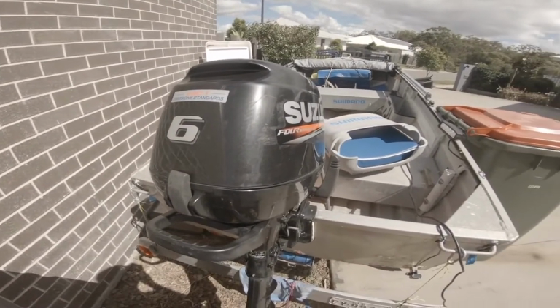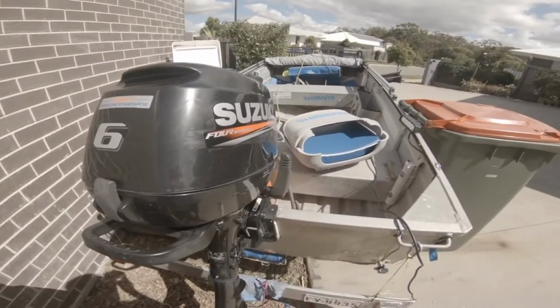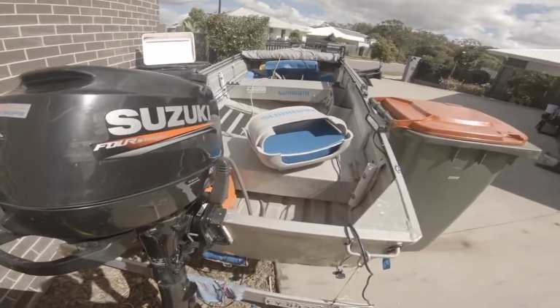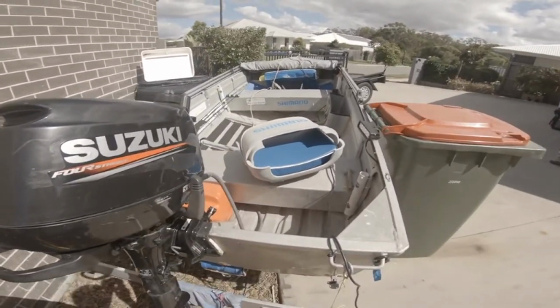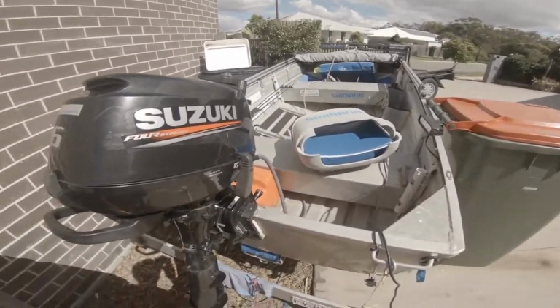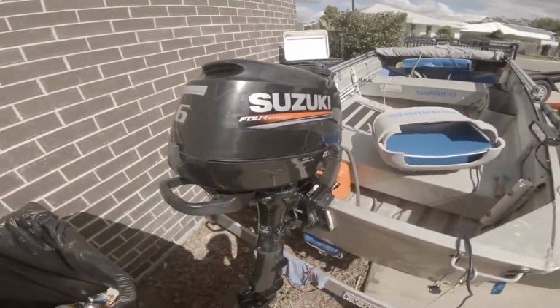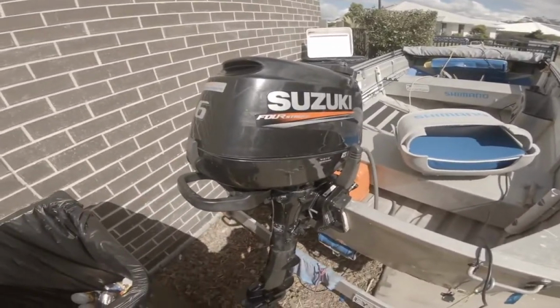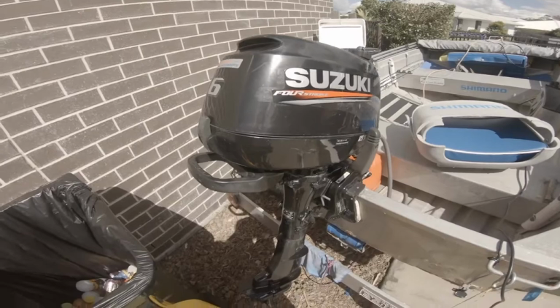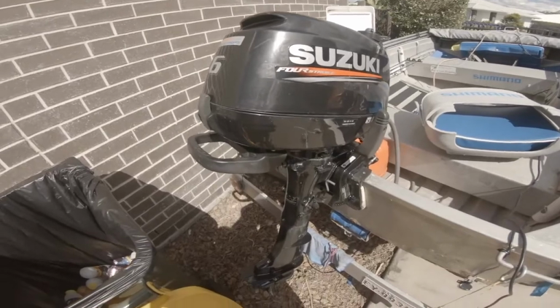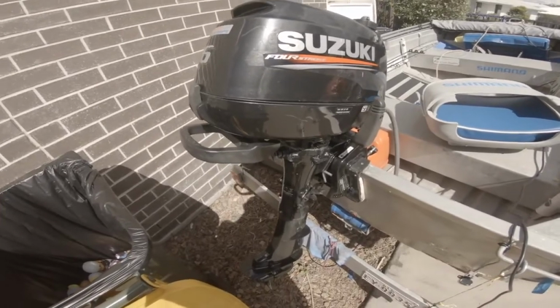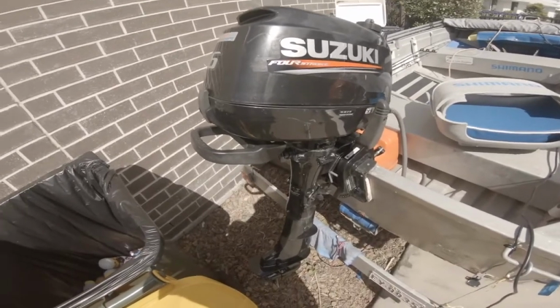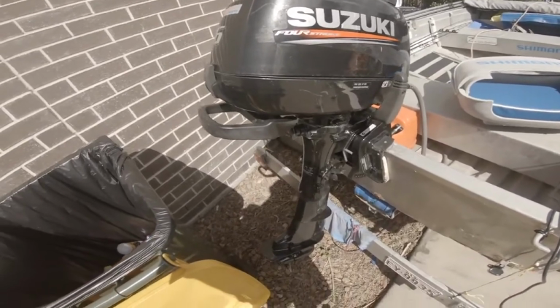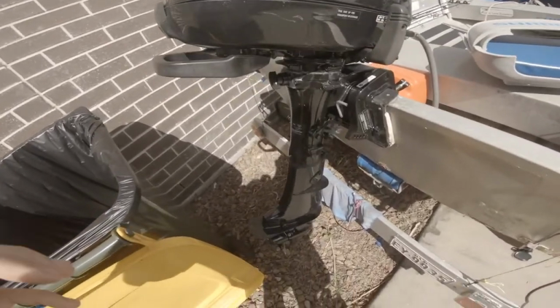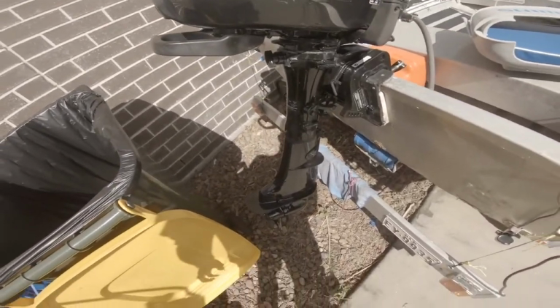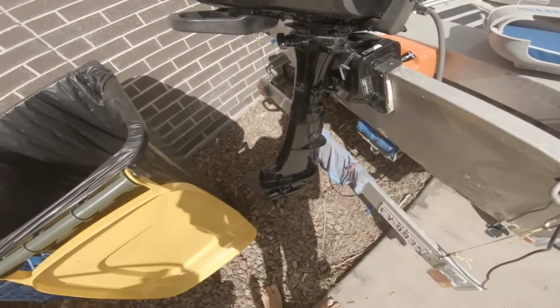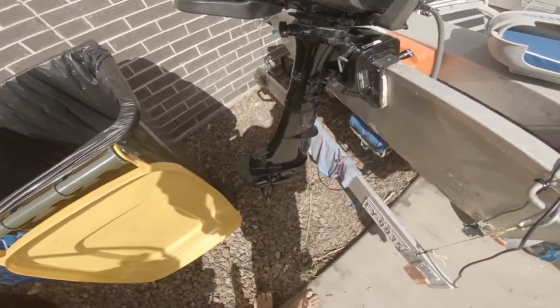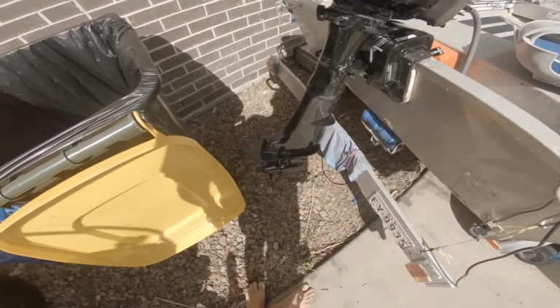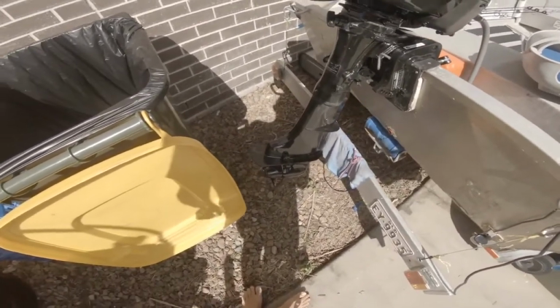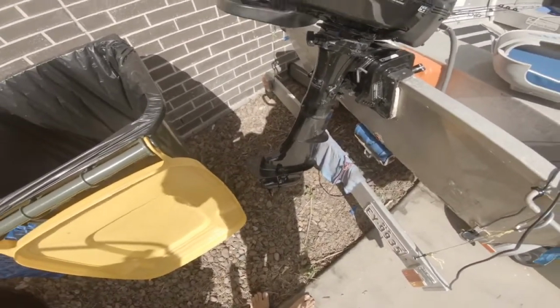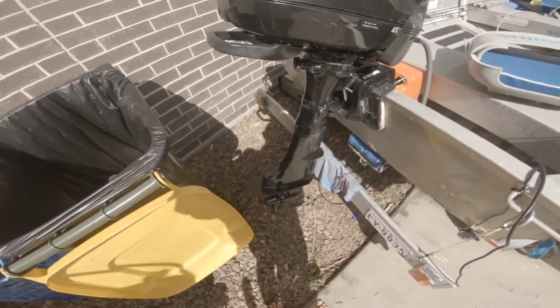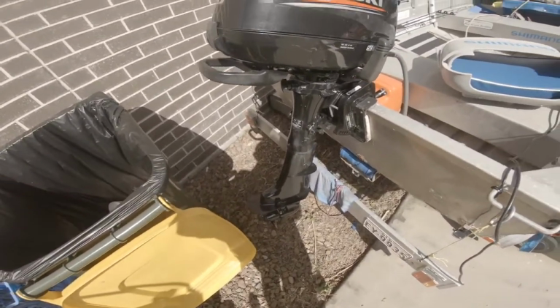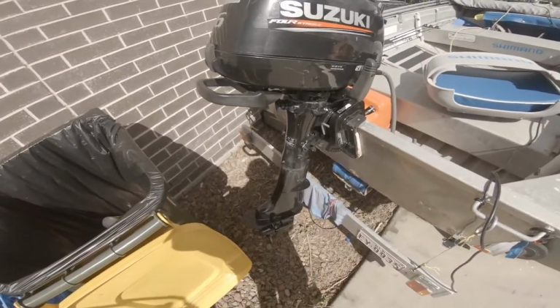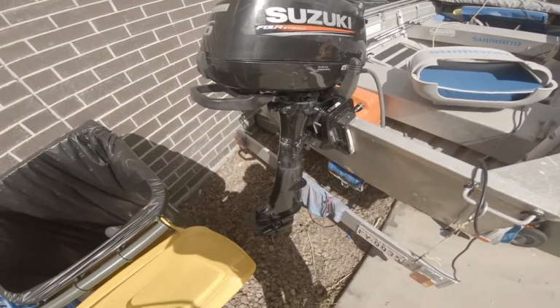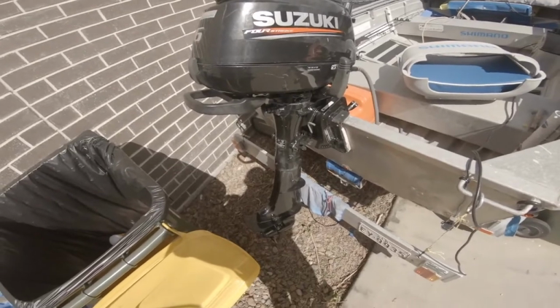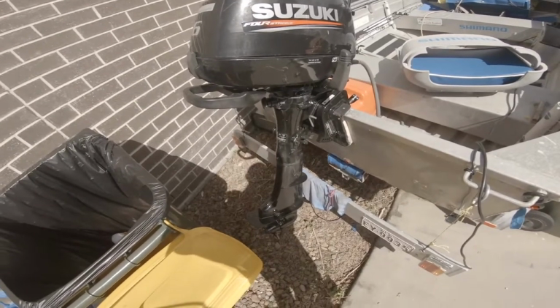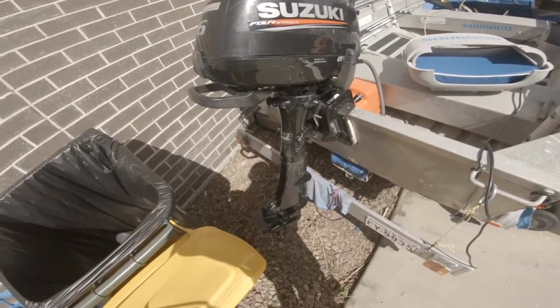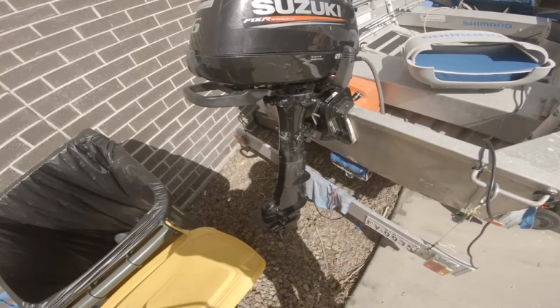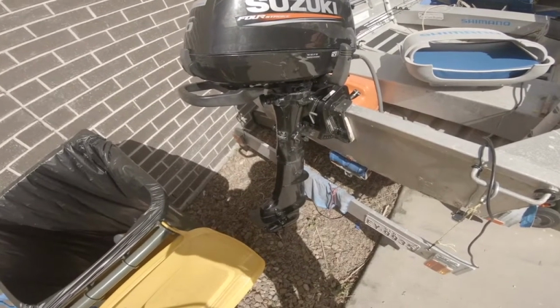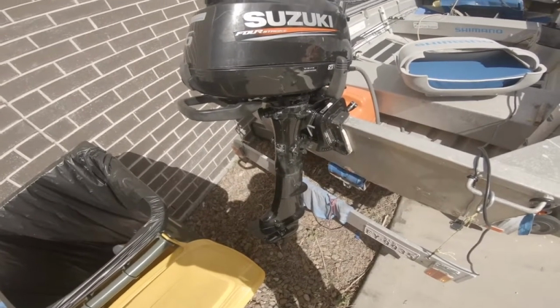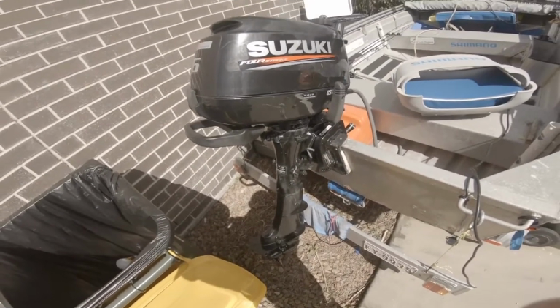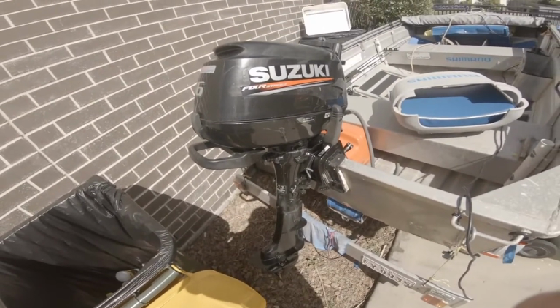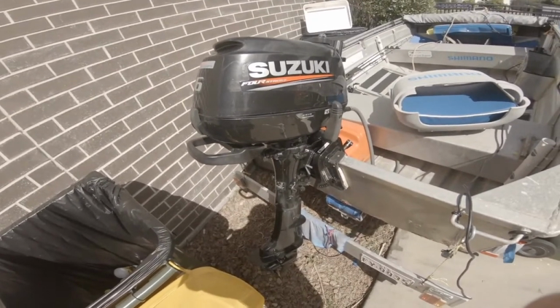Thanks for watching this little video of me painting my motor. Don't forget to like, subscribe, comment, share, and I'll see you in the next video.